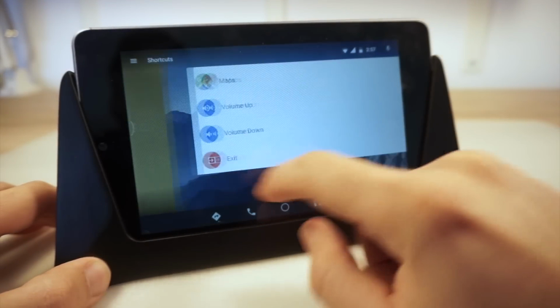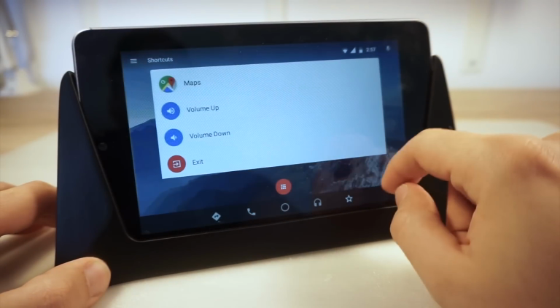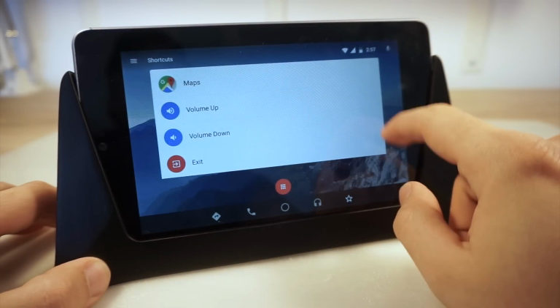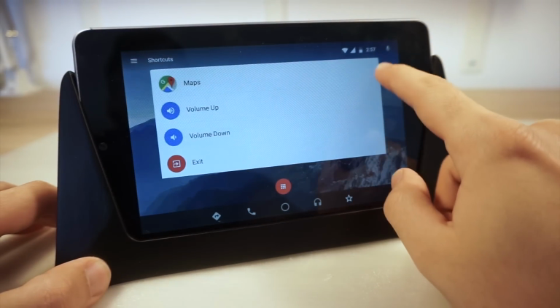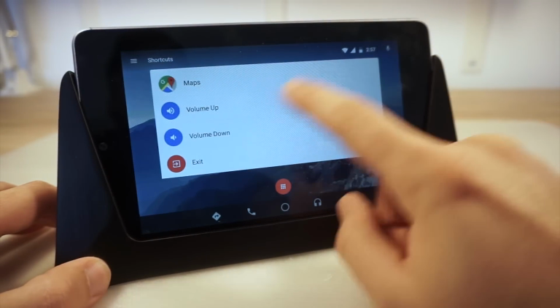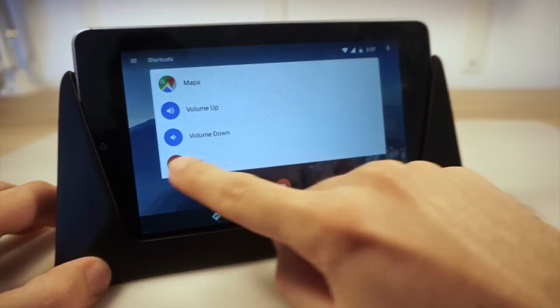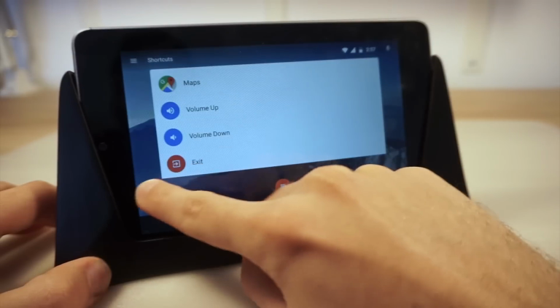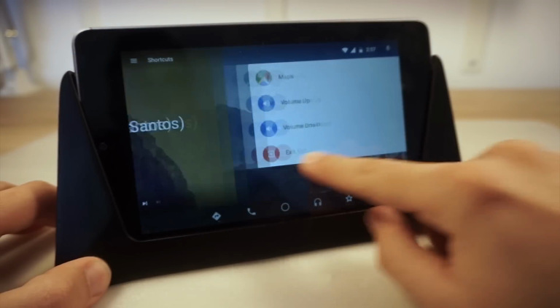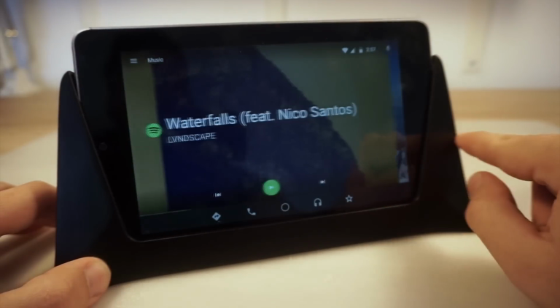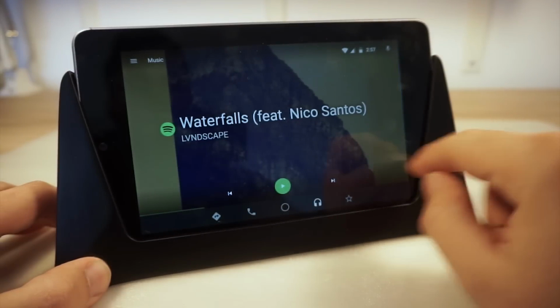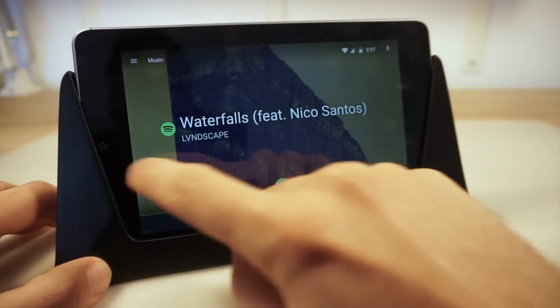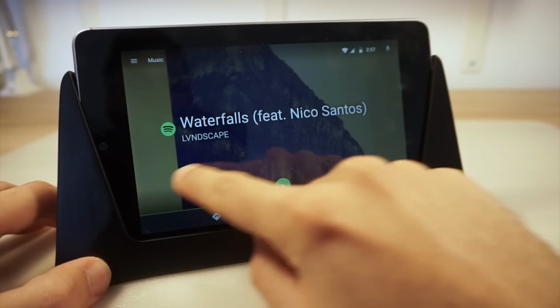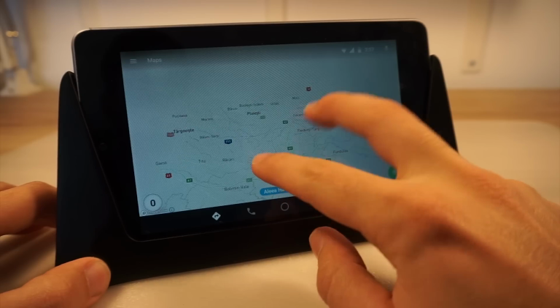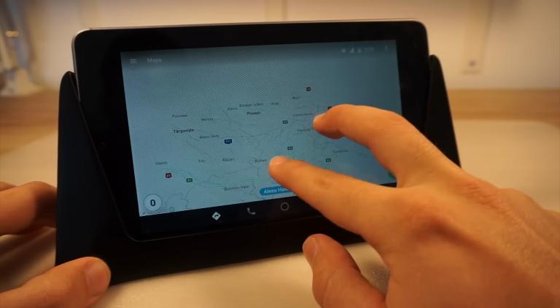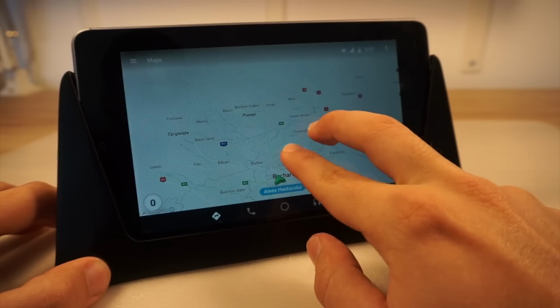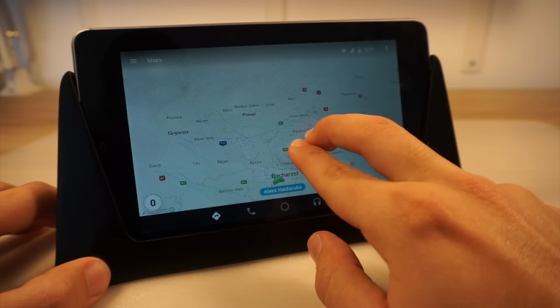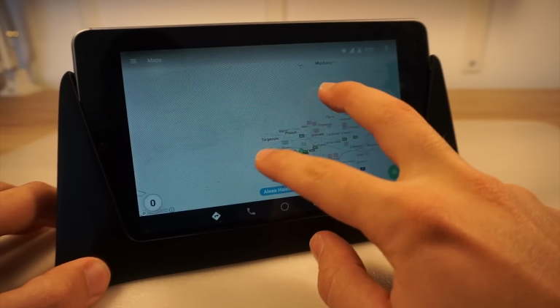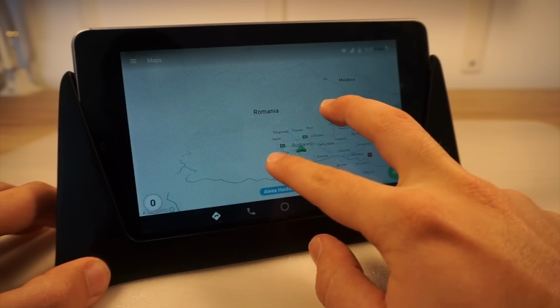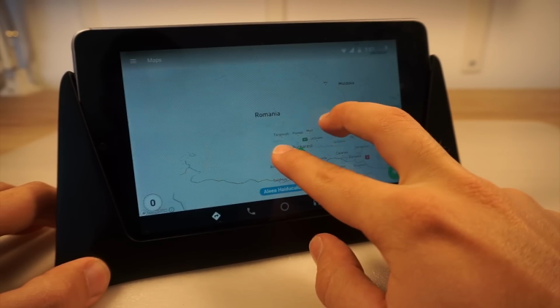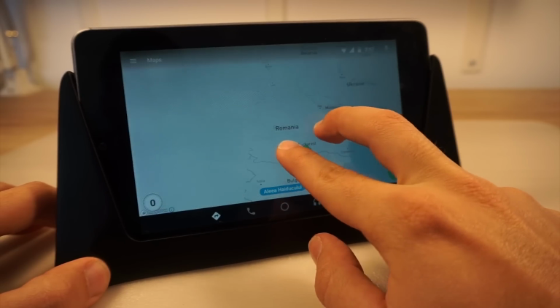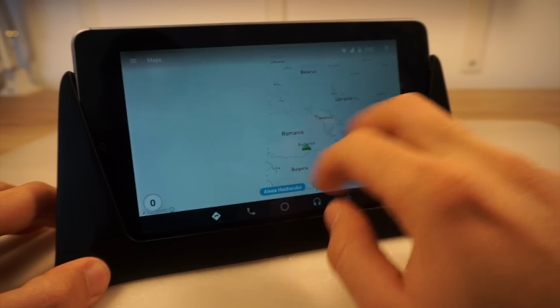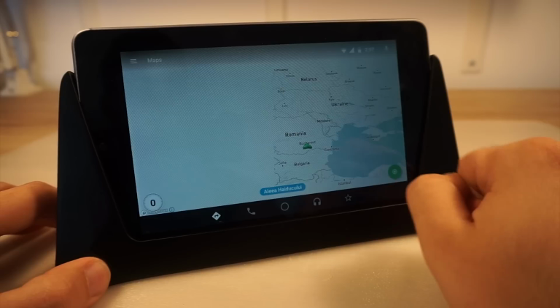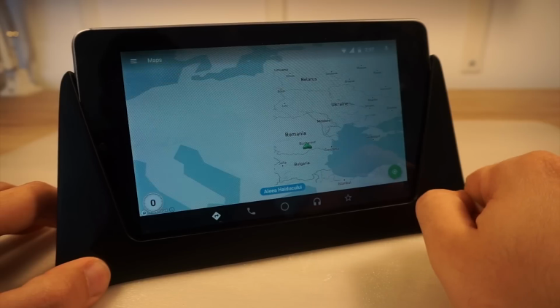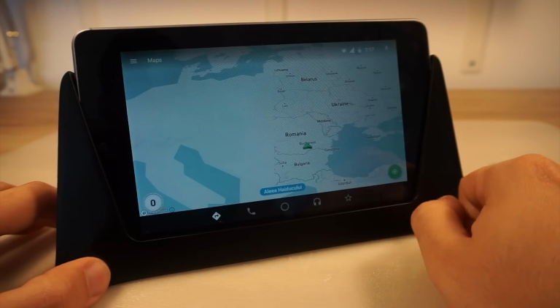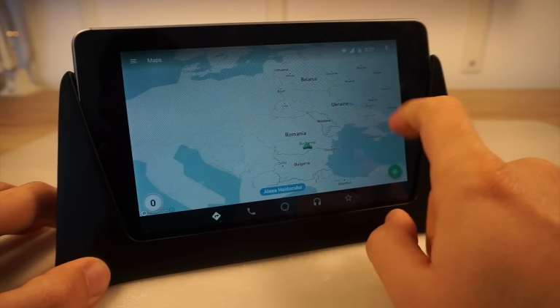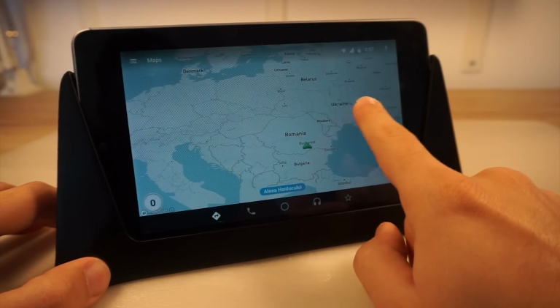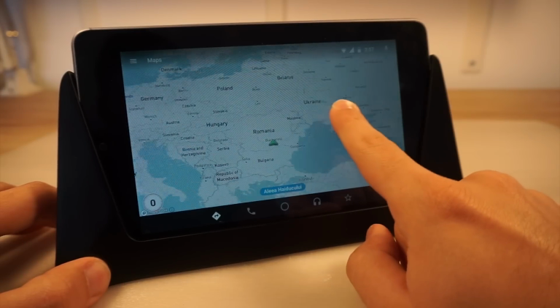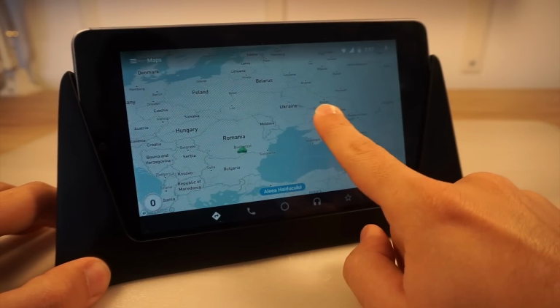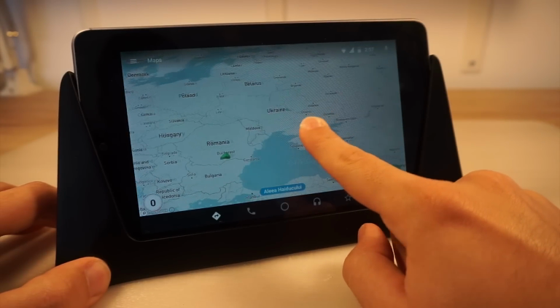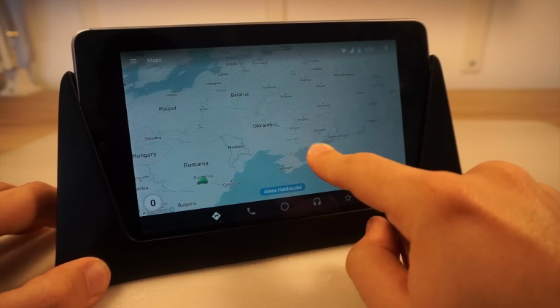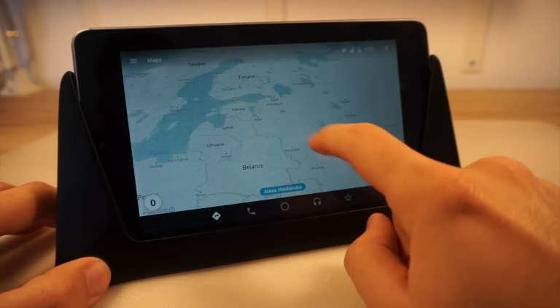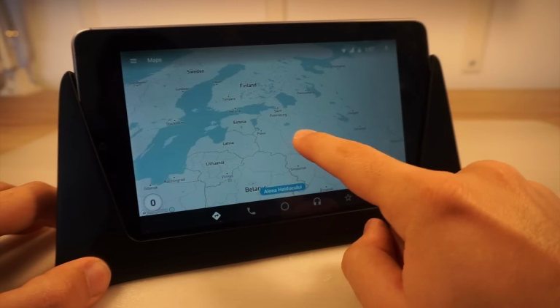You can either use it as a tablet or use an app called Automate that will emulate the Android Auto system. I am always using this app and everyone who got in my car asked me about how I got Android Auto to work.